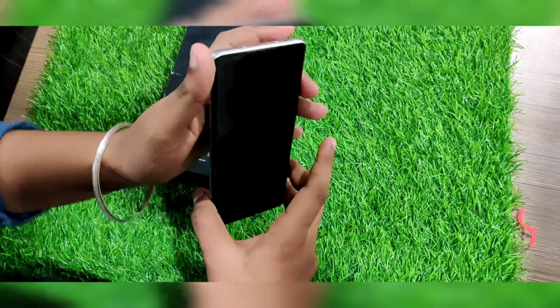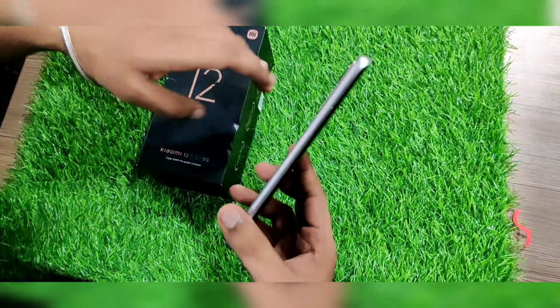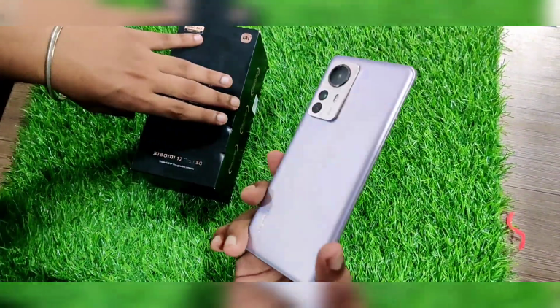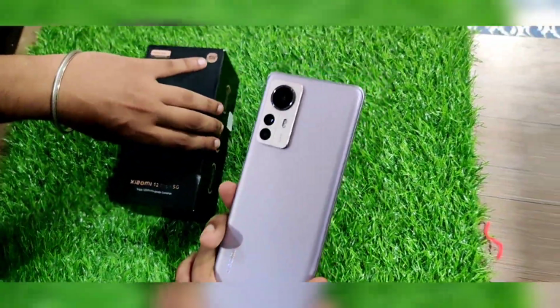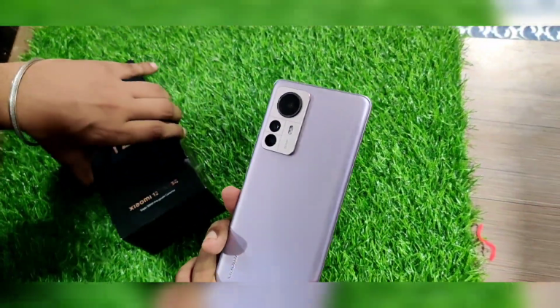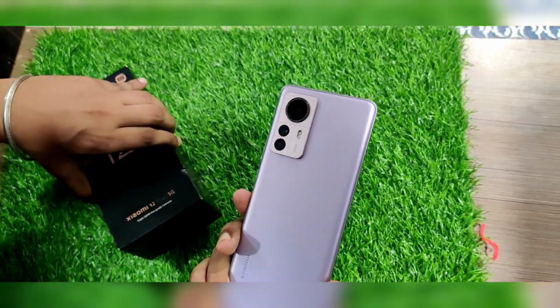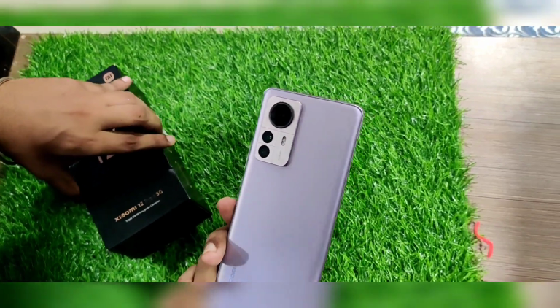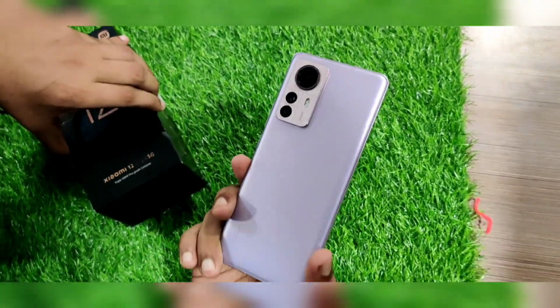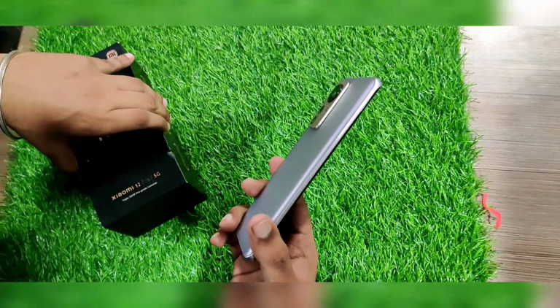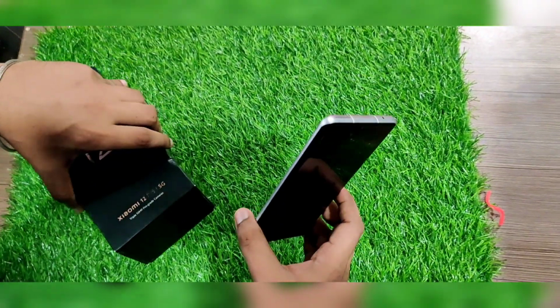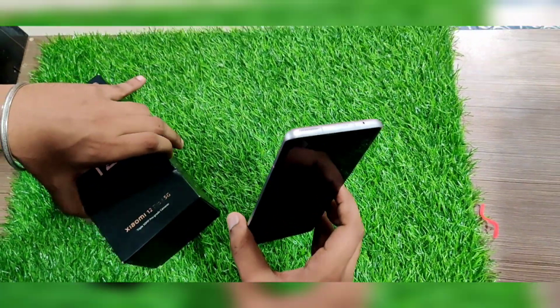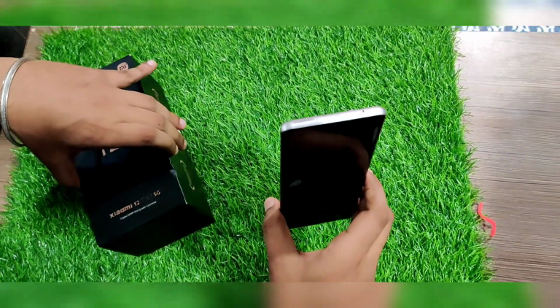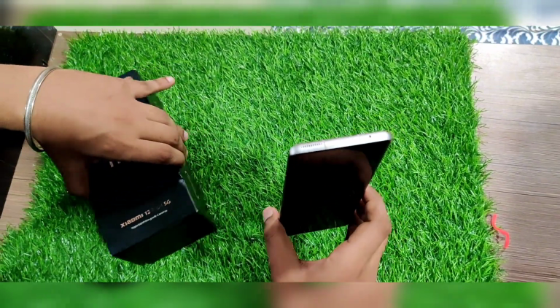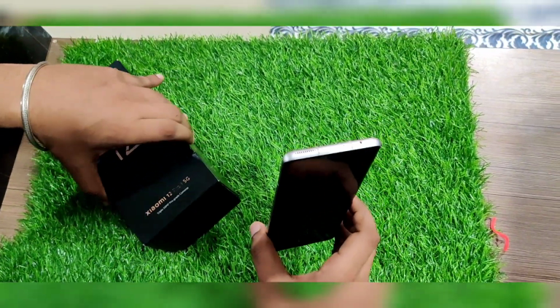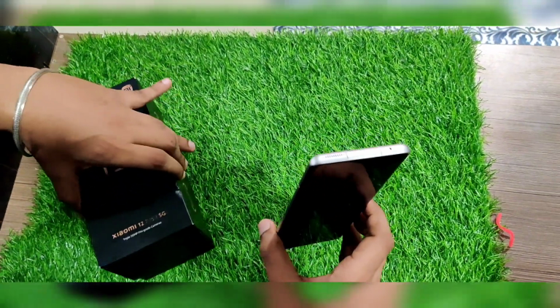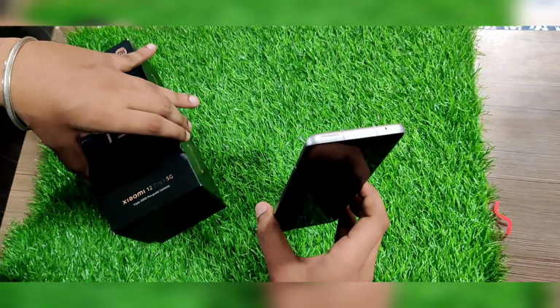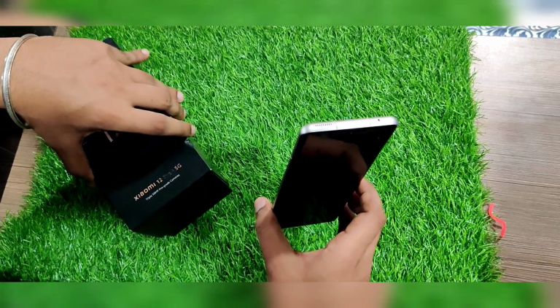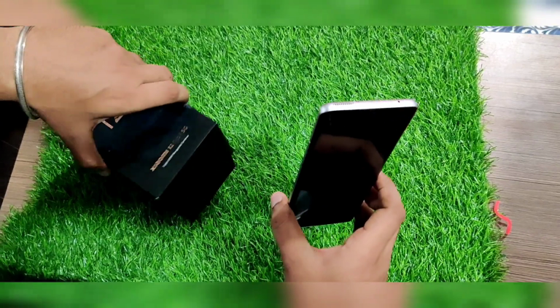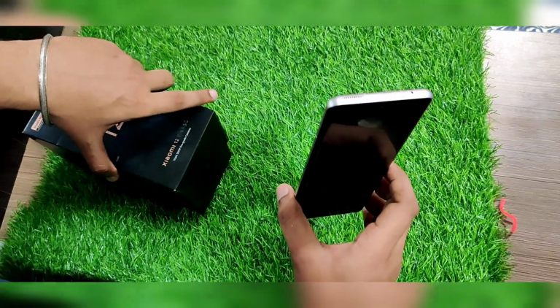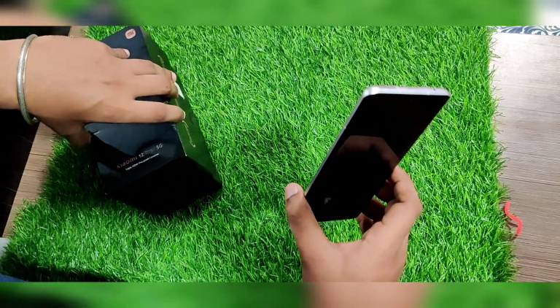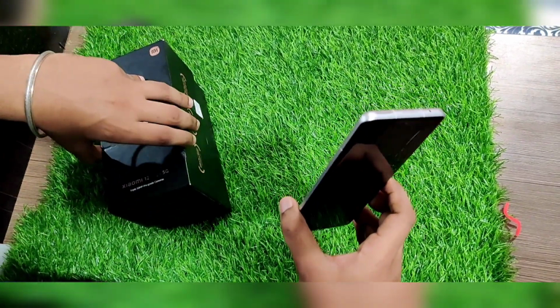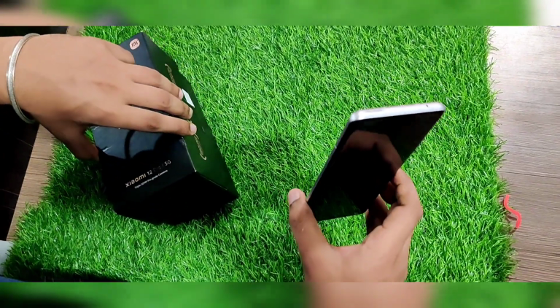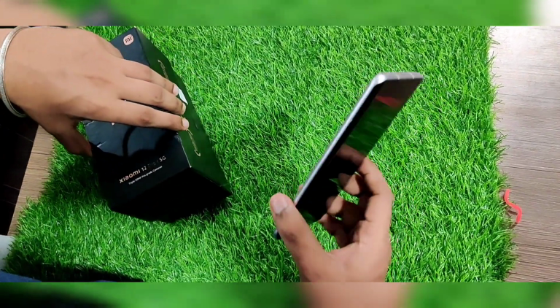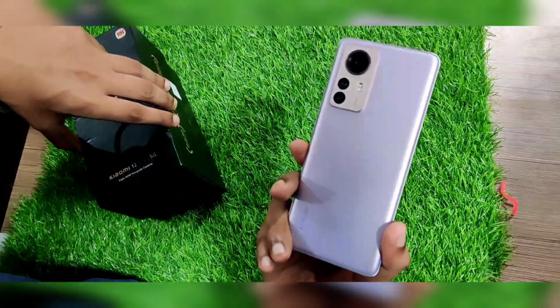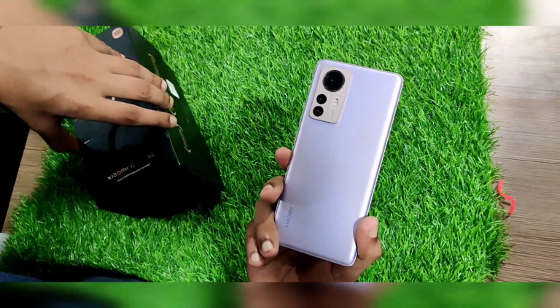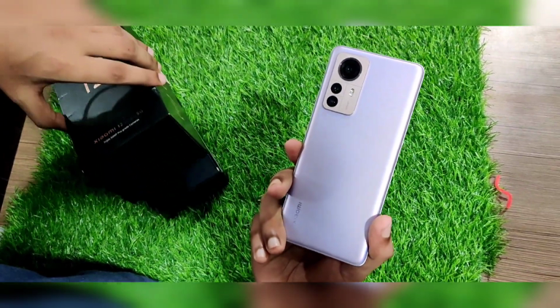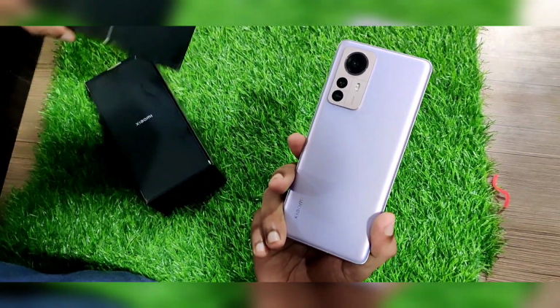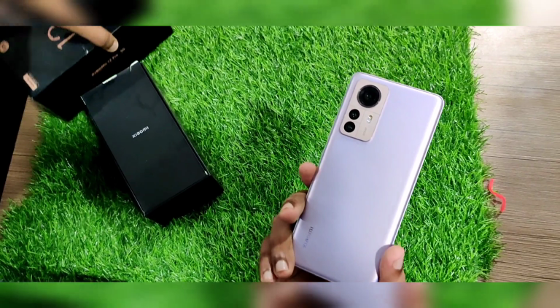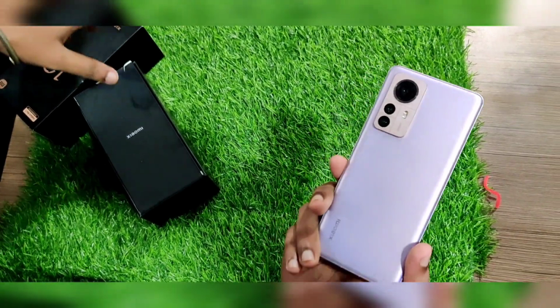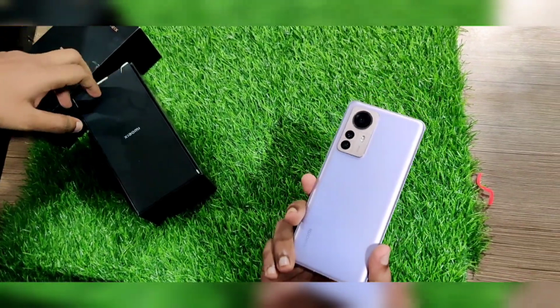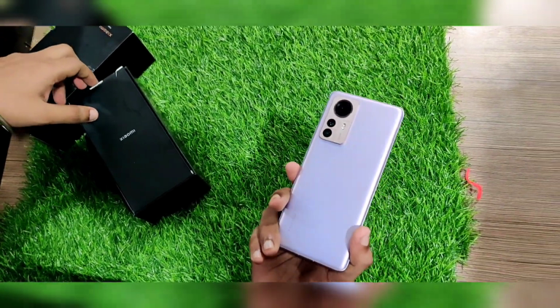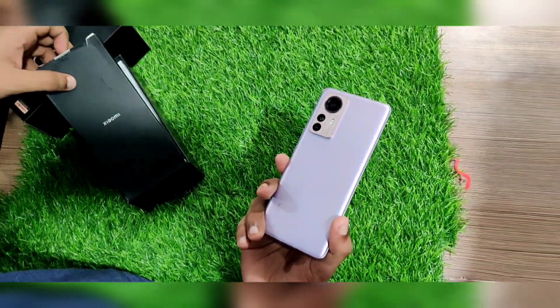We have the Mi 12 Pro in 12GB RAM and 8GB RAM variants. If you are interested in the price, contact us and place your order. There is very limited stock available. Contact details are in the description.